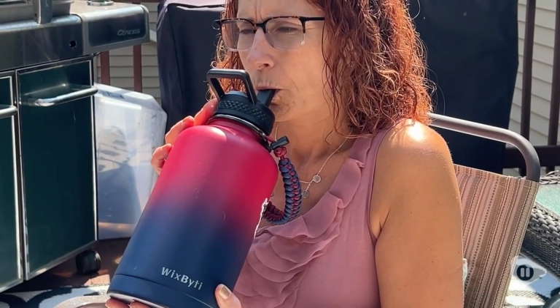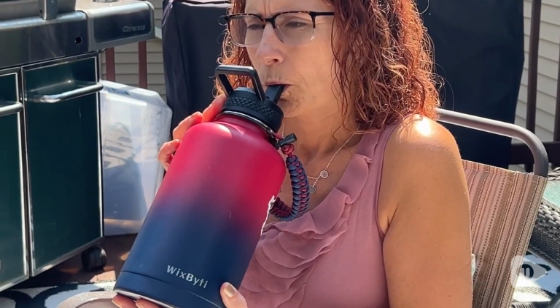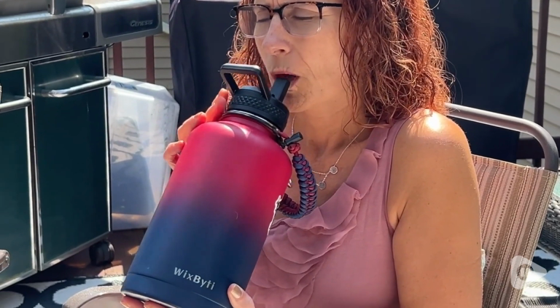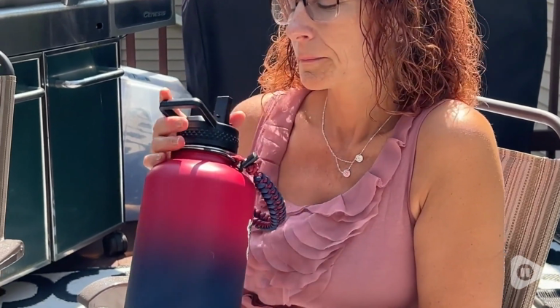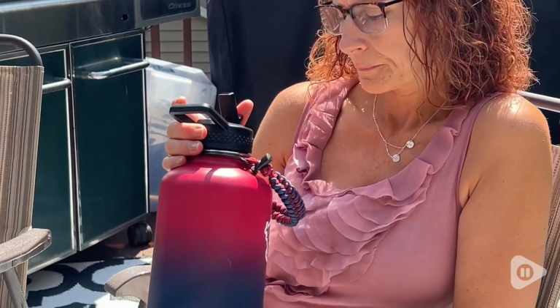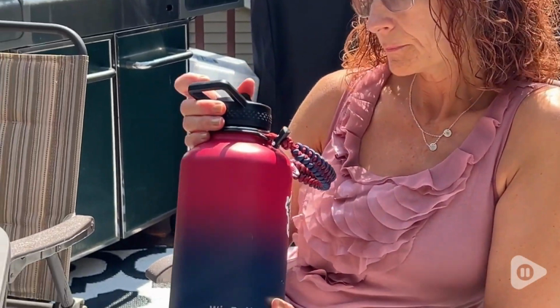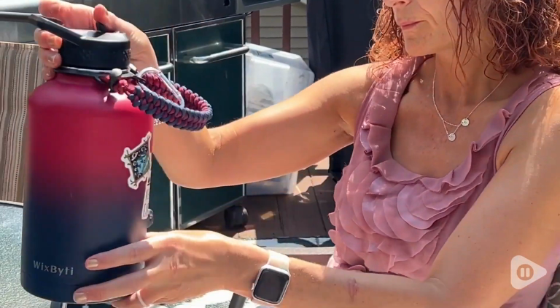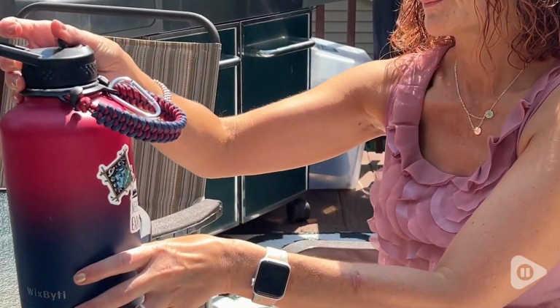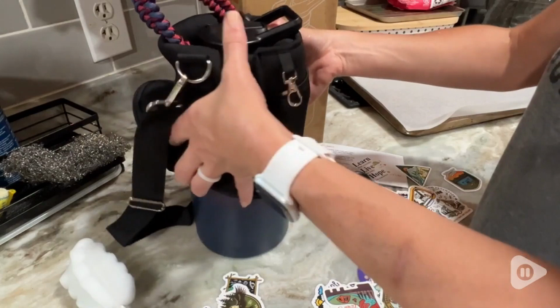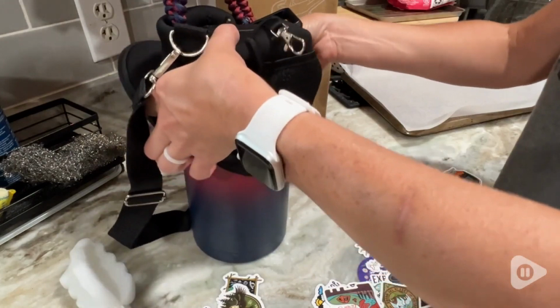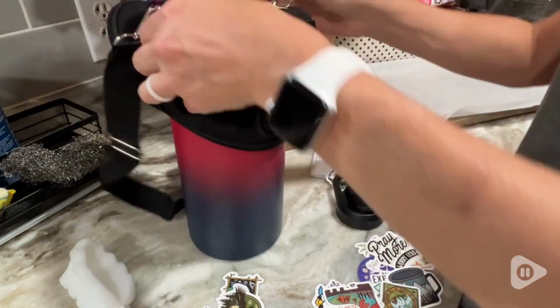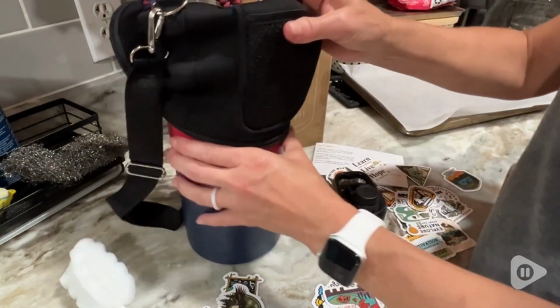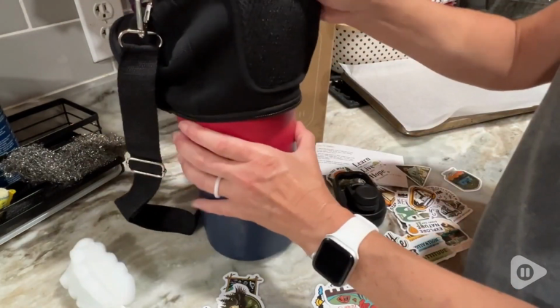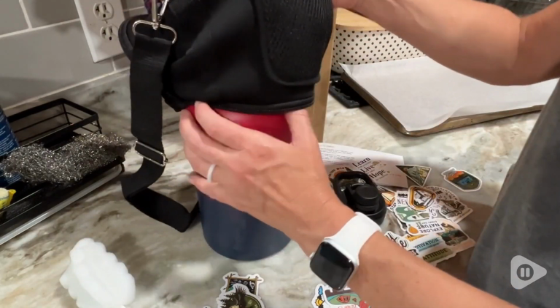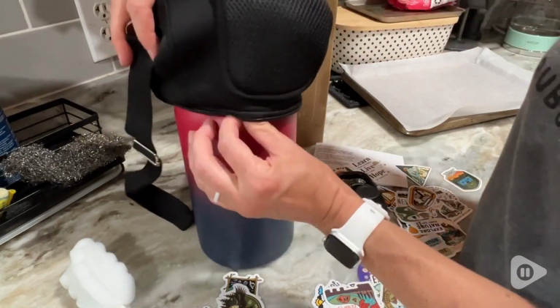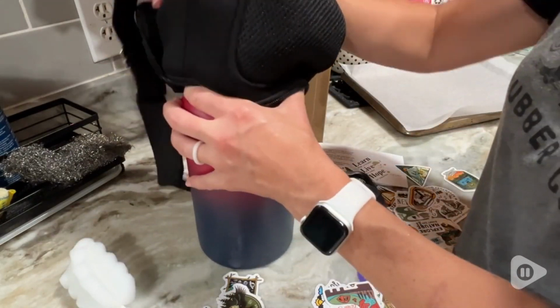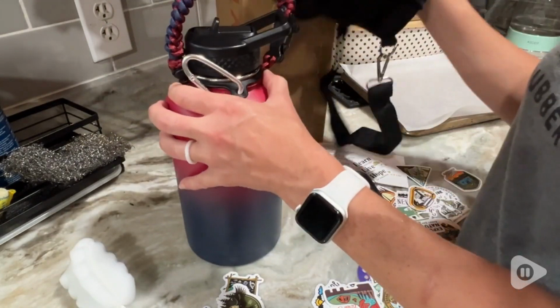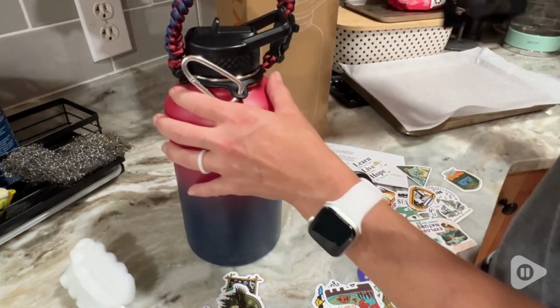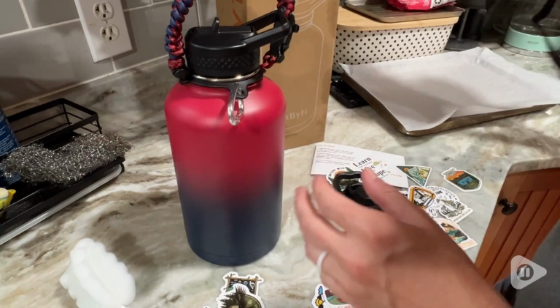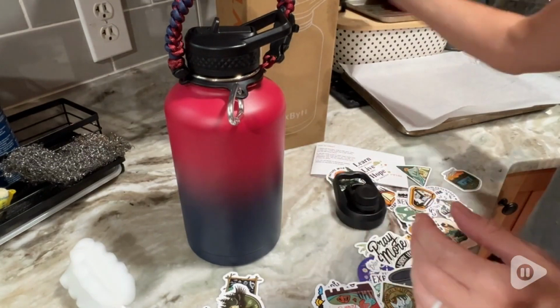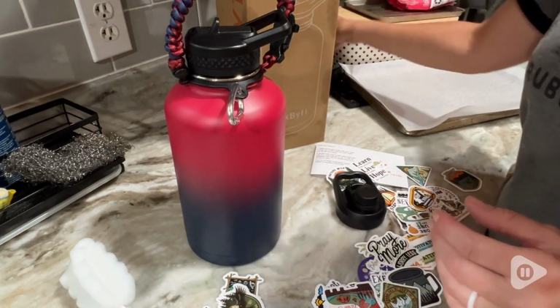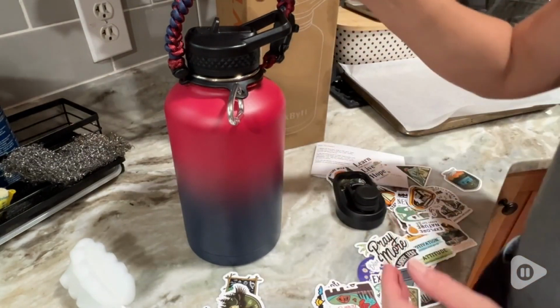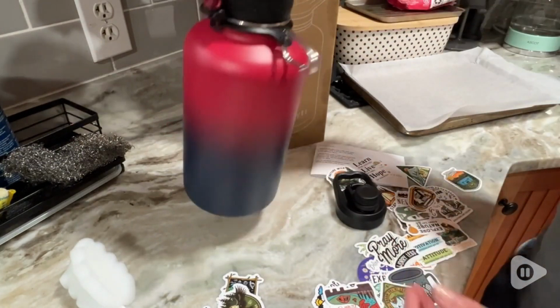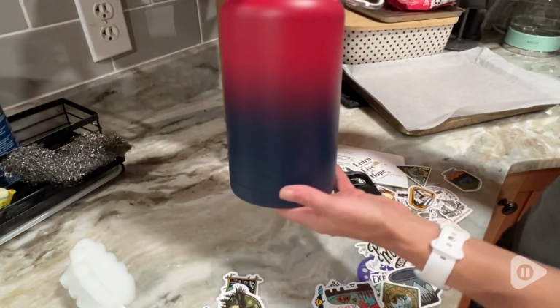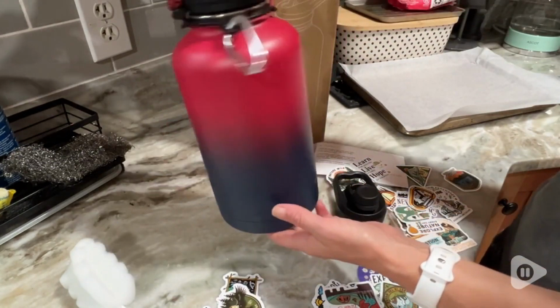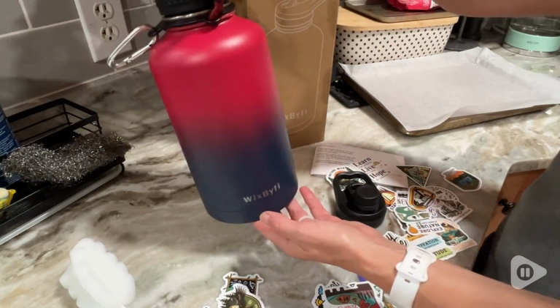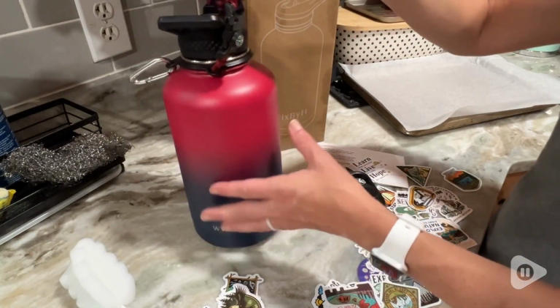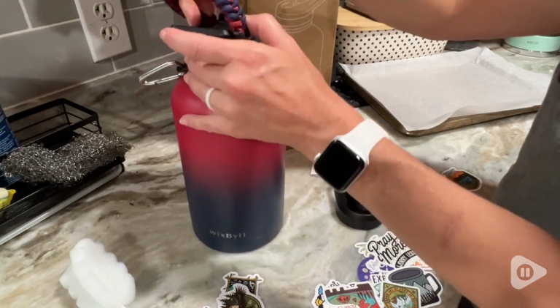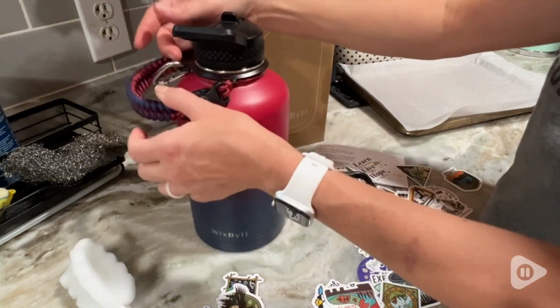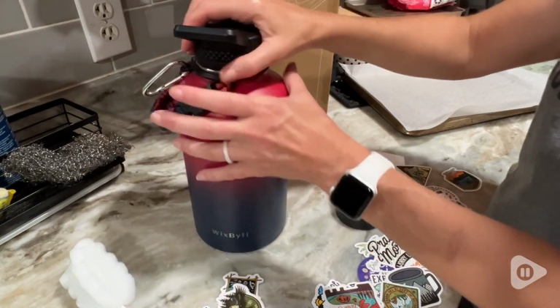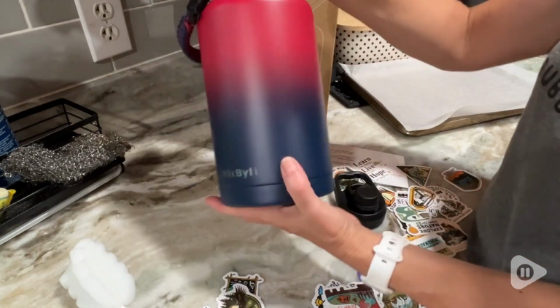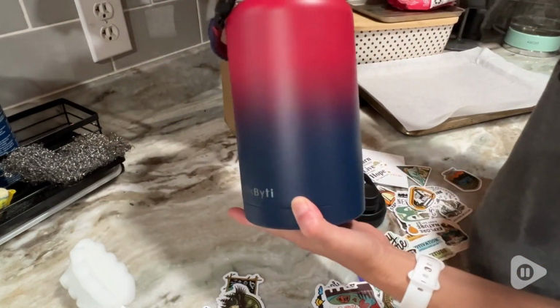This cup not only has an awesome carrying strap that's attached to it, but it also includes a separate bag that you can put over it as well that will hold your phone, your ID, whatever you need if you're outdoors and going for a walk.